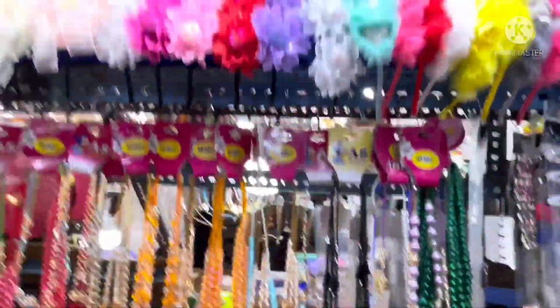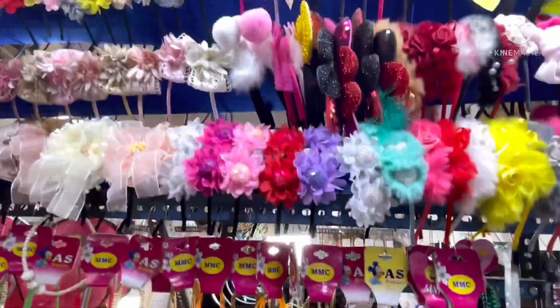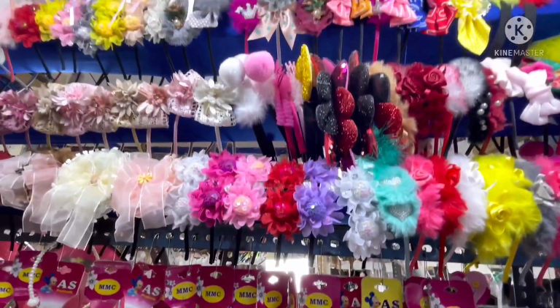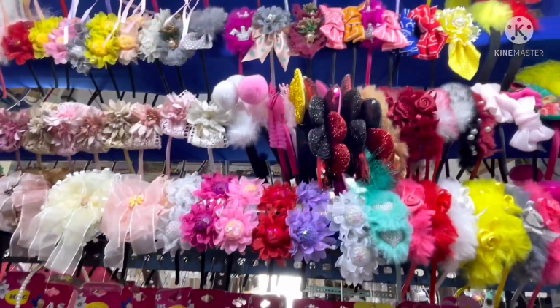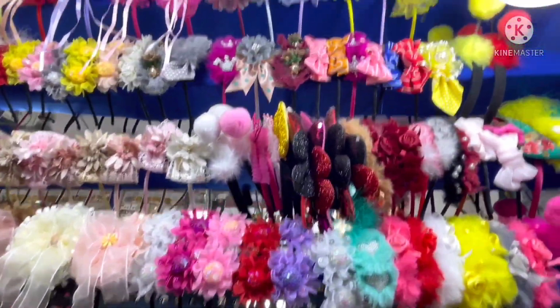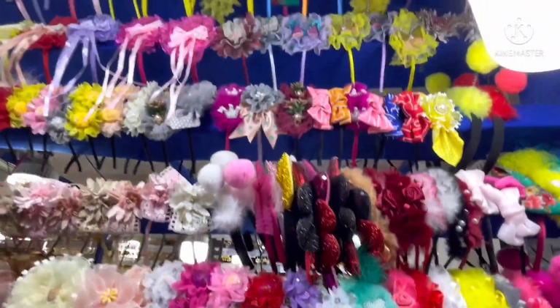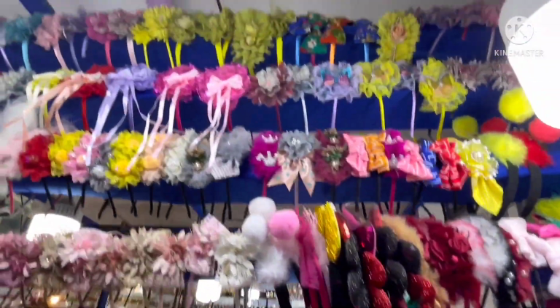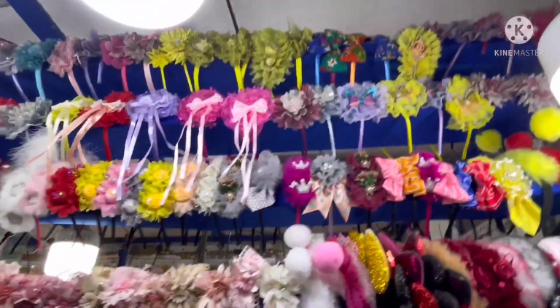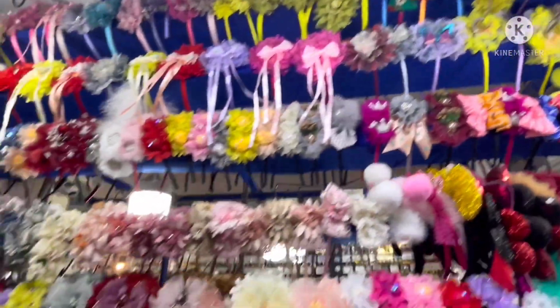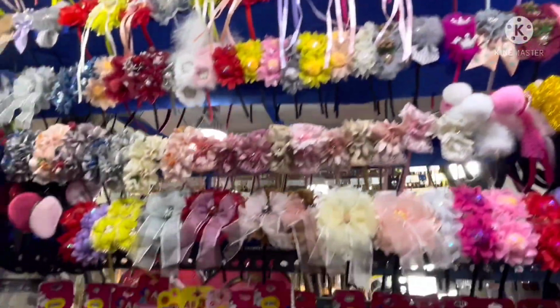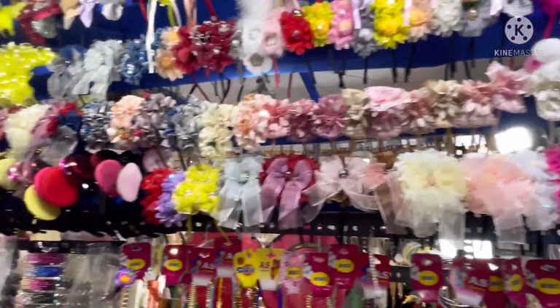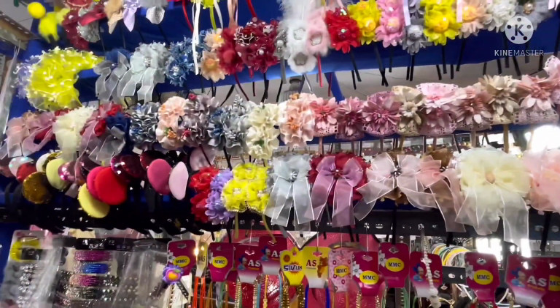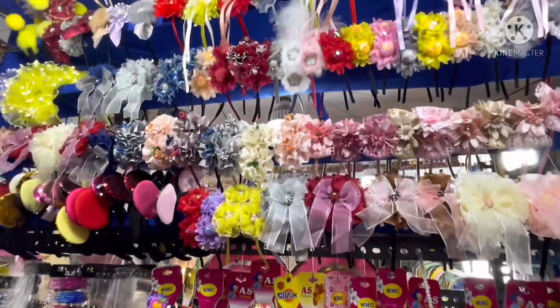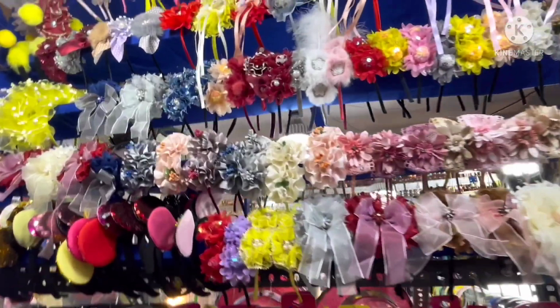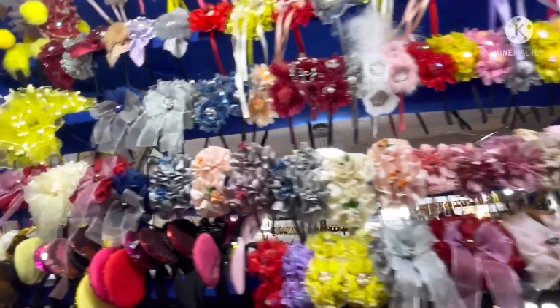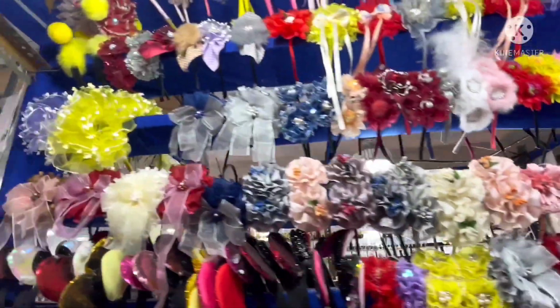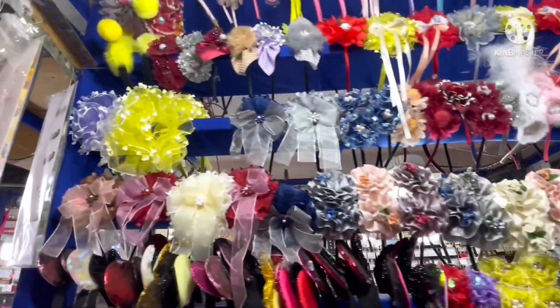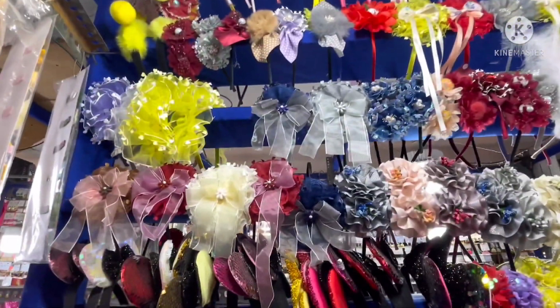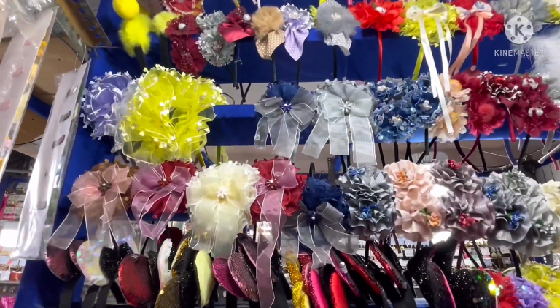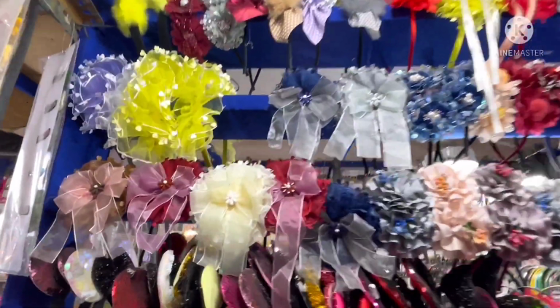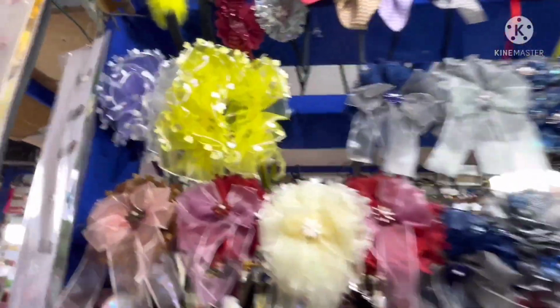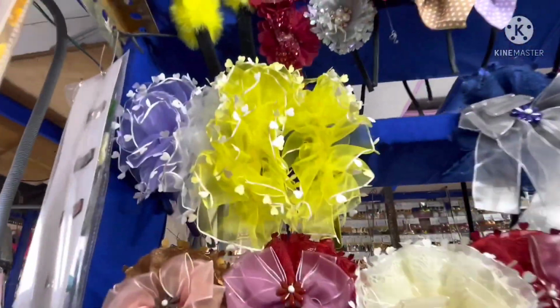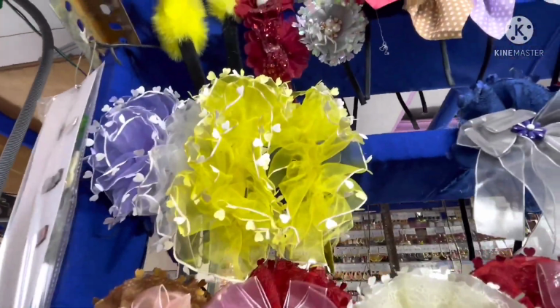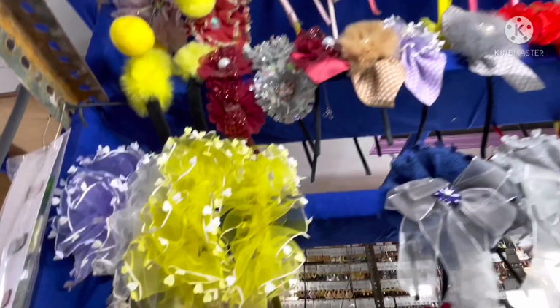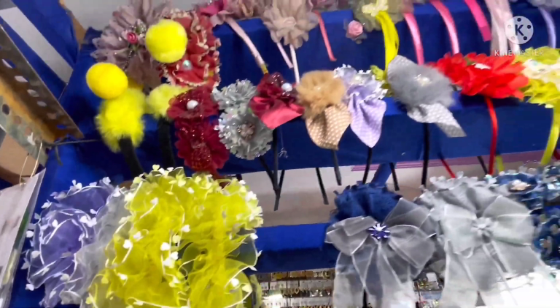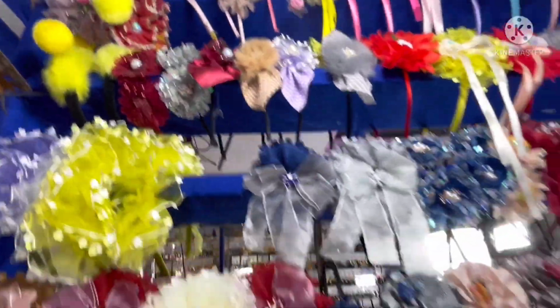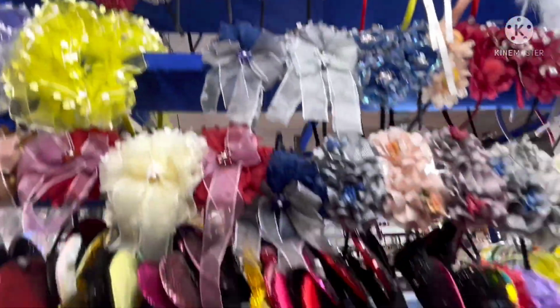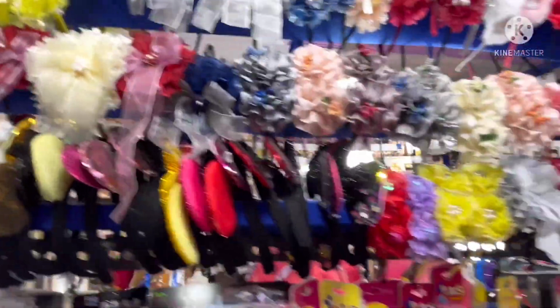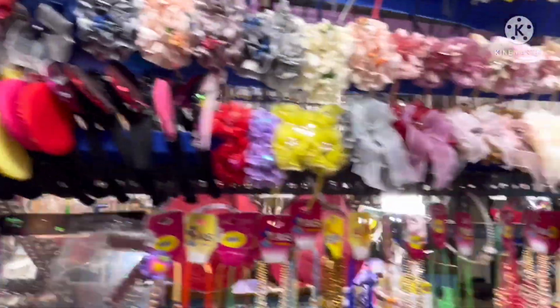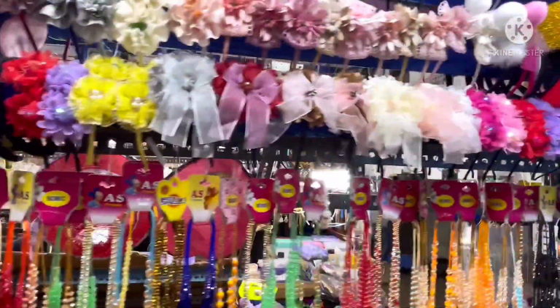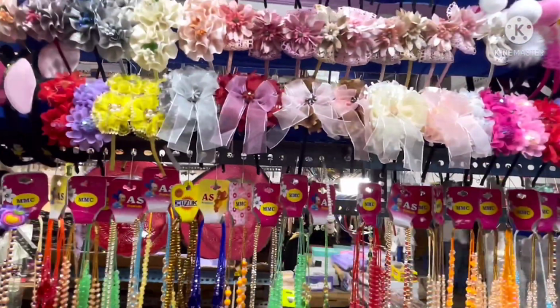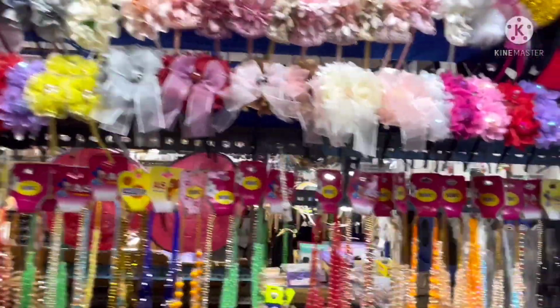If you bargain, they also adjust the price. Everything depends on your bargaining skills. Here rubber bands have a great variety and hair bands have a lot of good collection for kids.